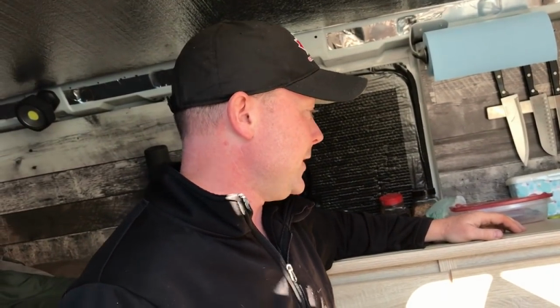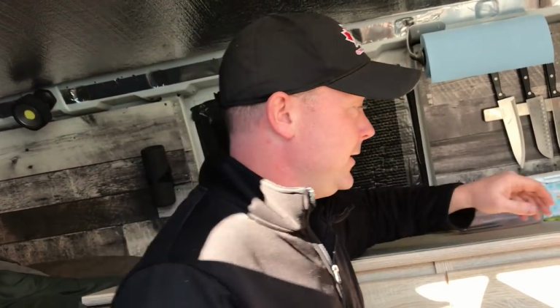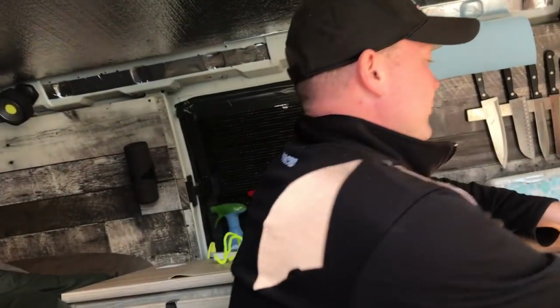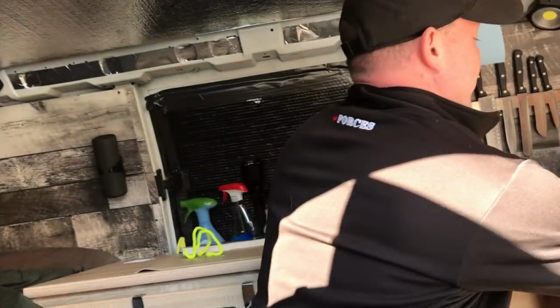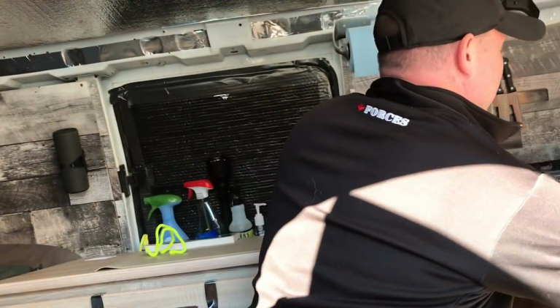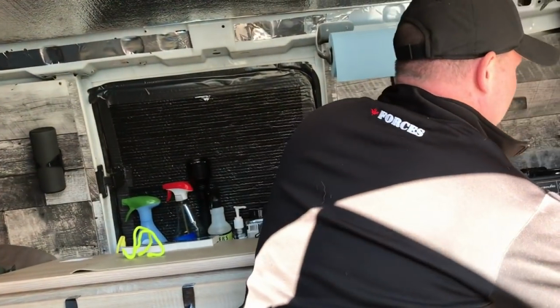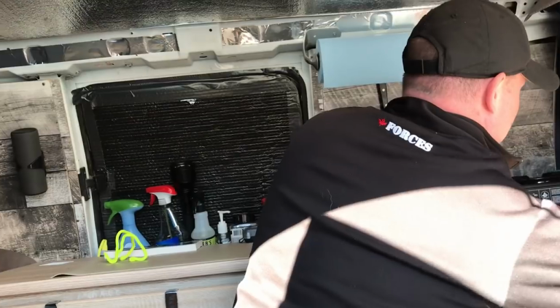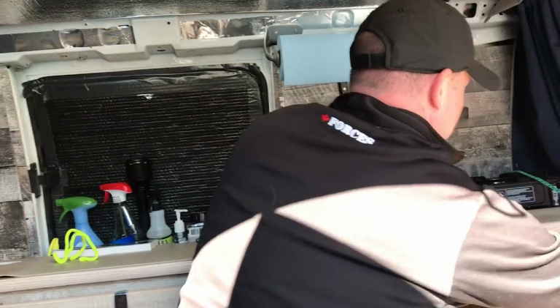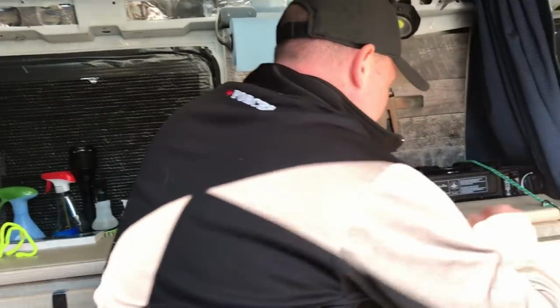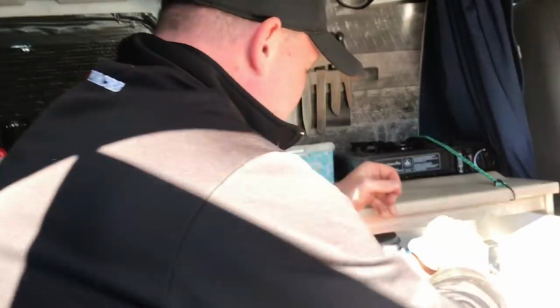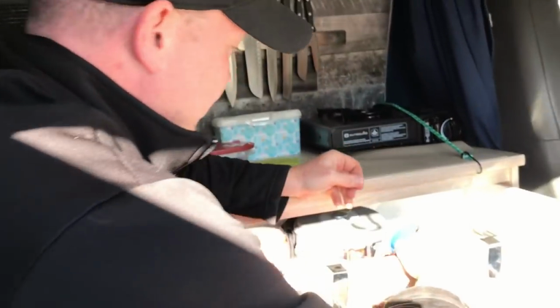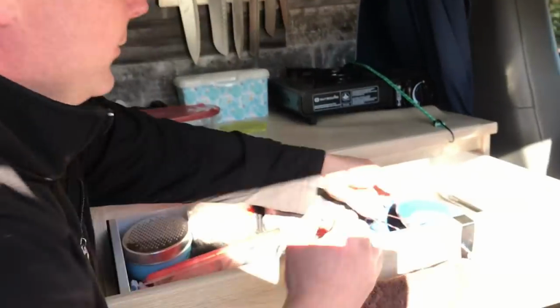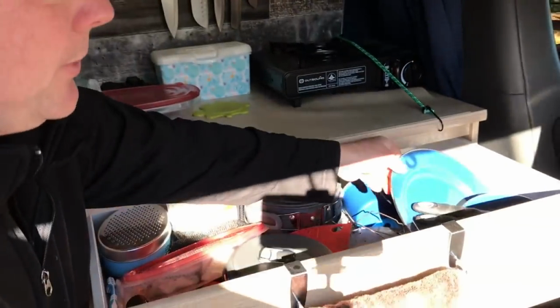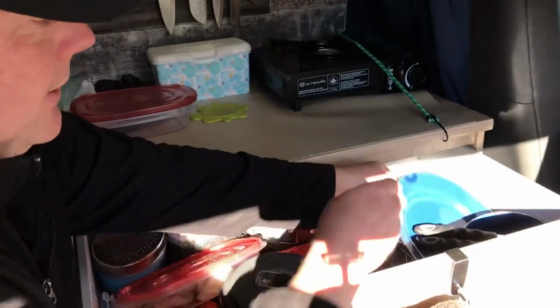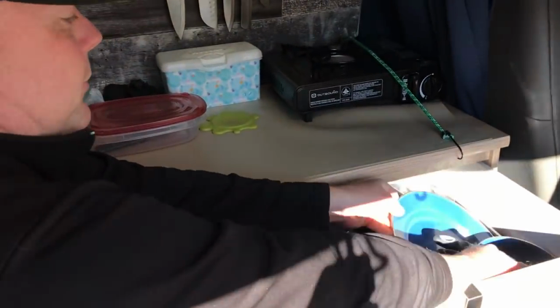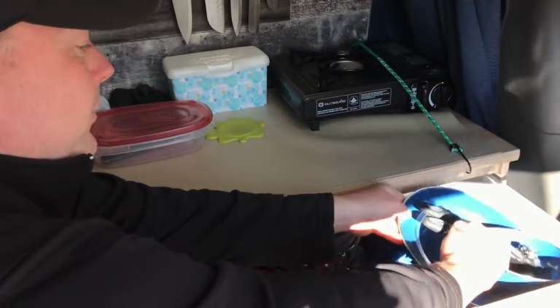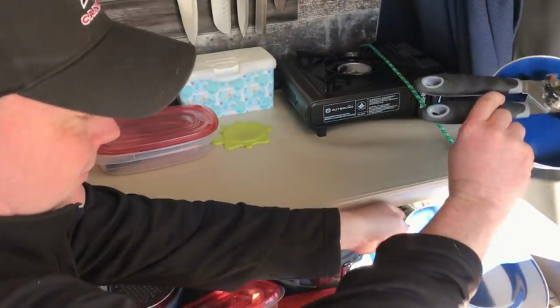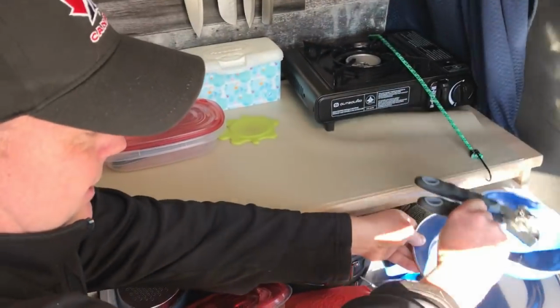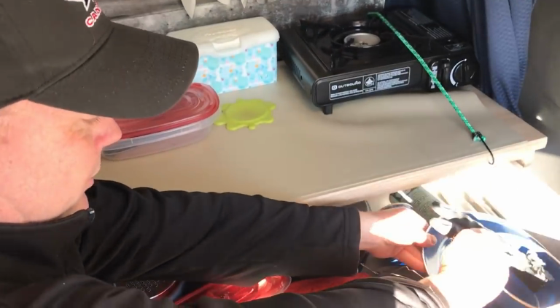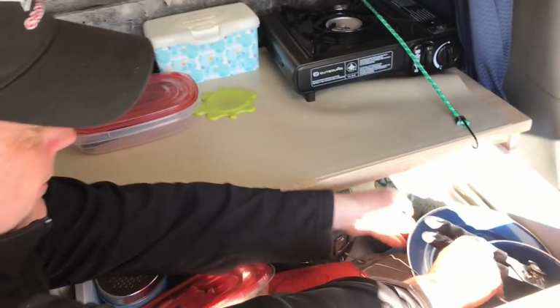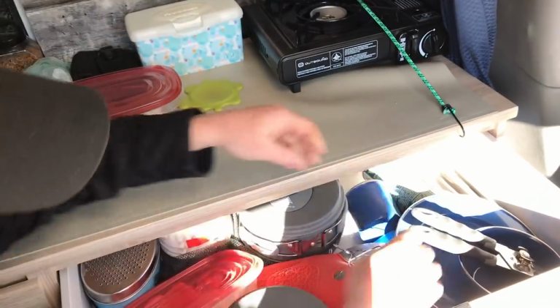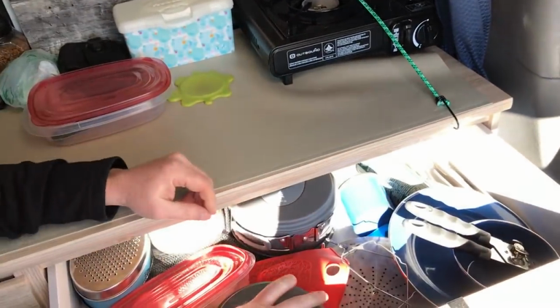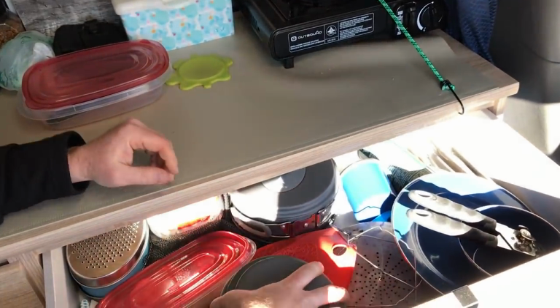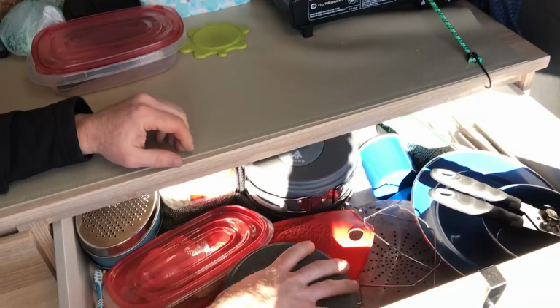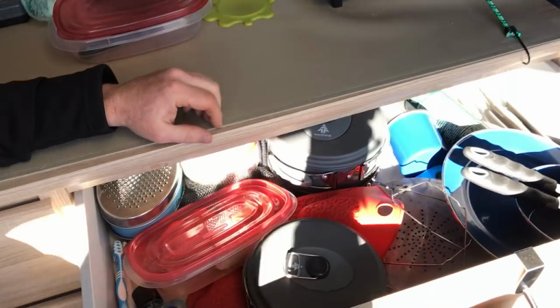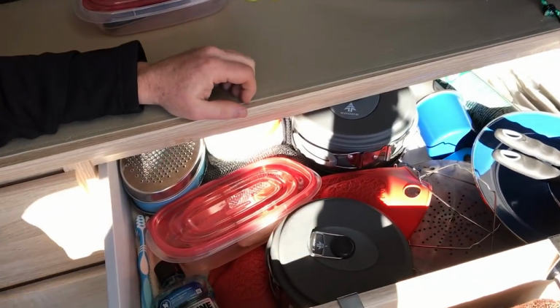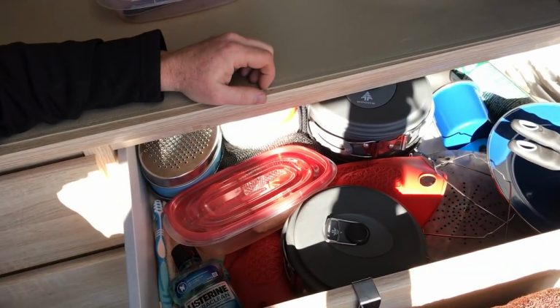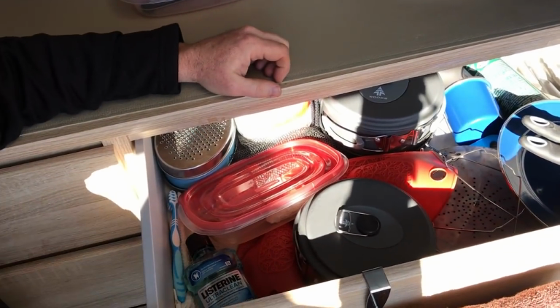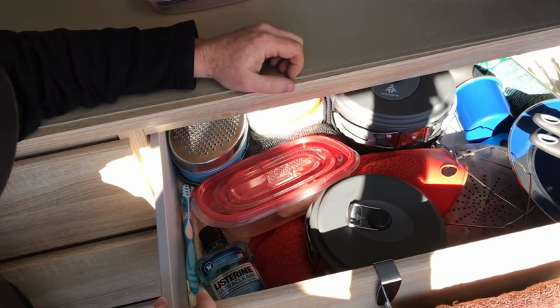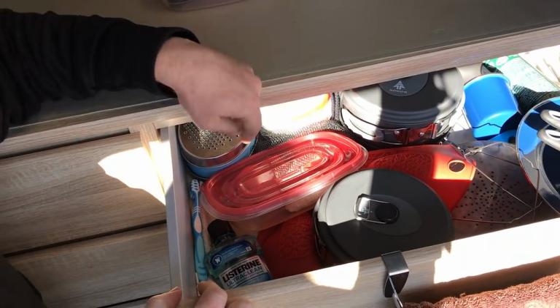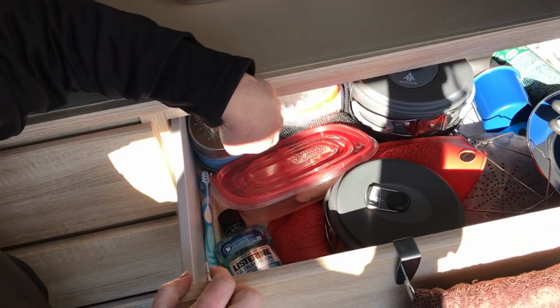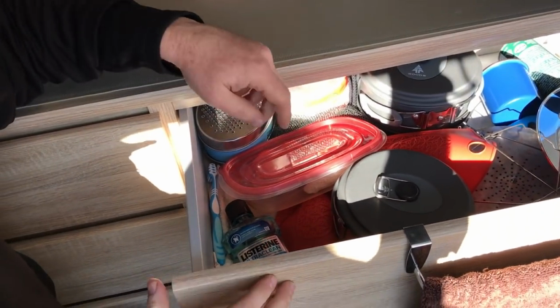In this drawer is where I keep all of my kitchen stuff — my plate, my bowls, can opener, pots and pans, cheese shredder.